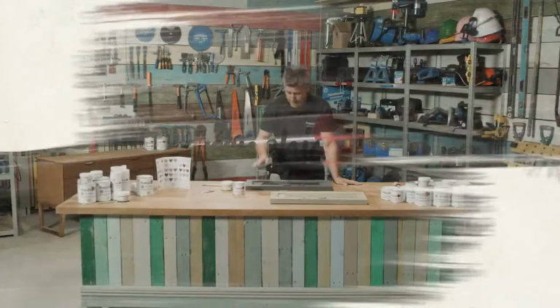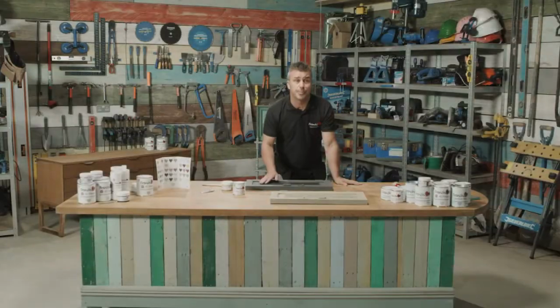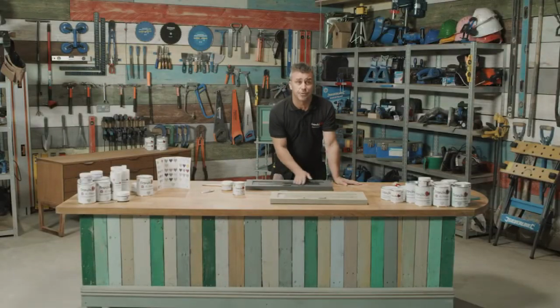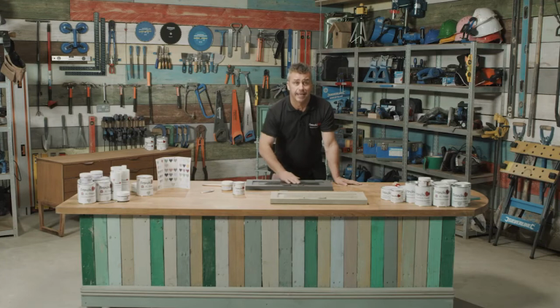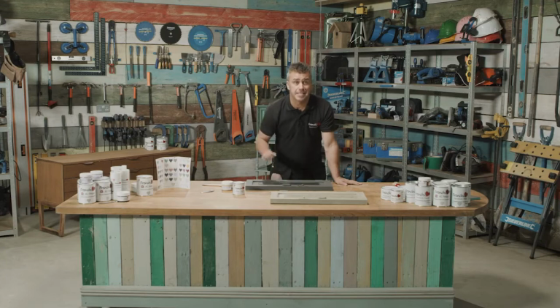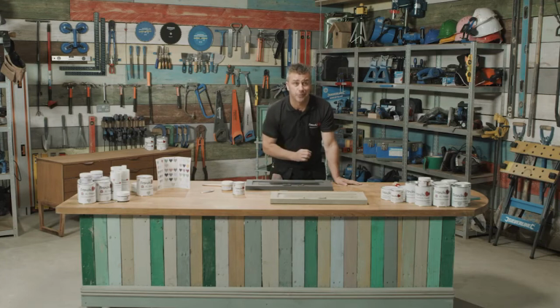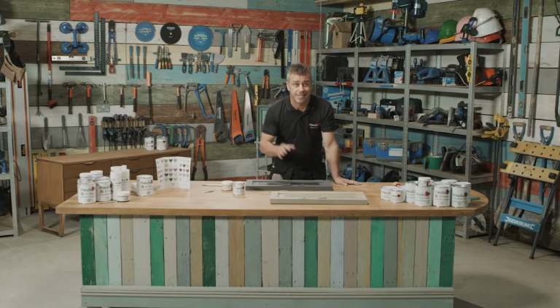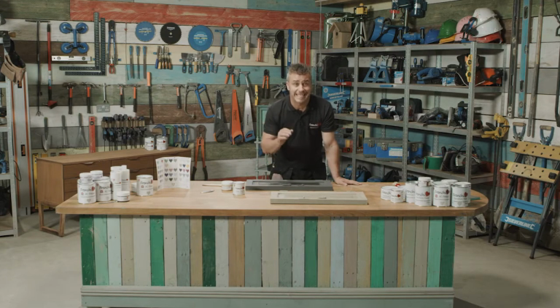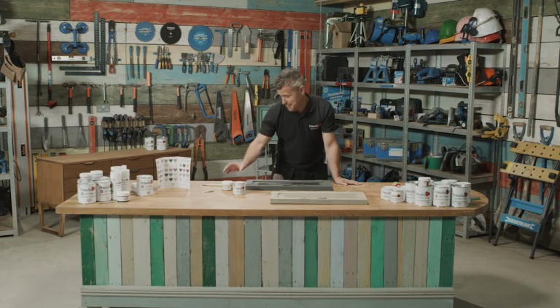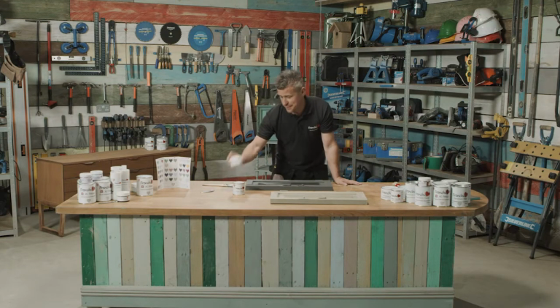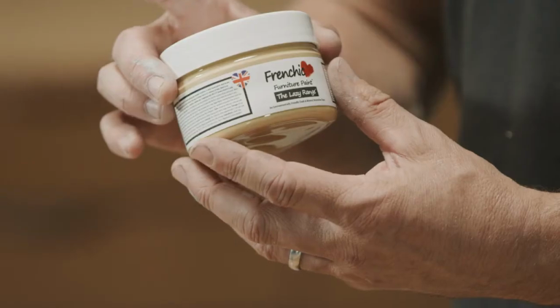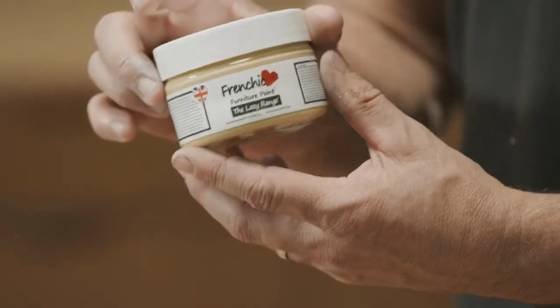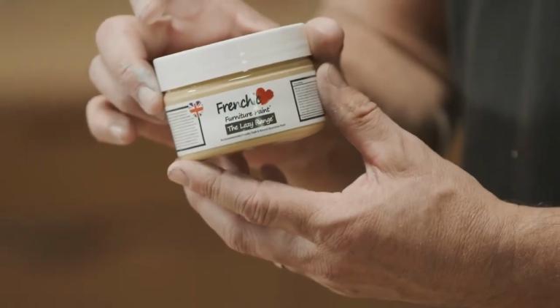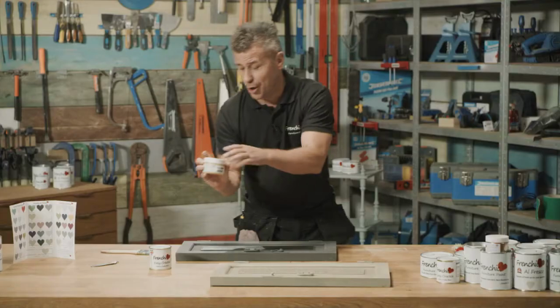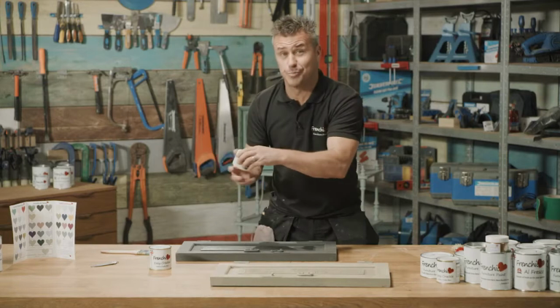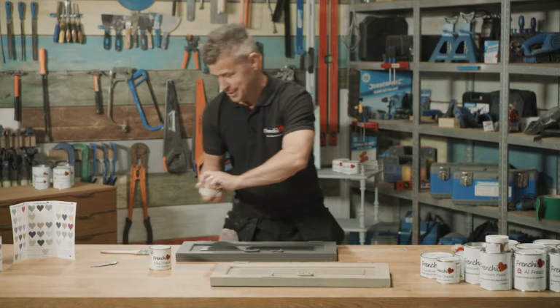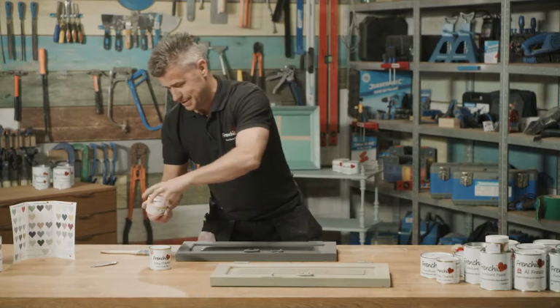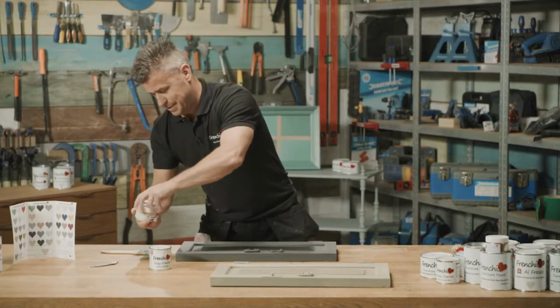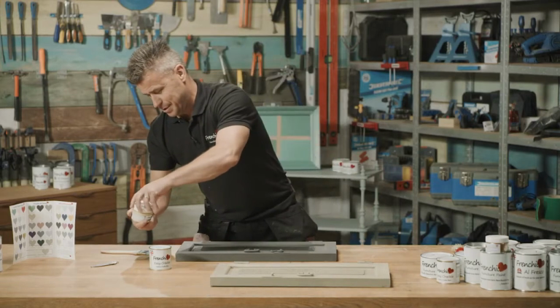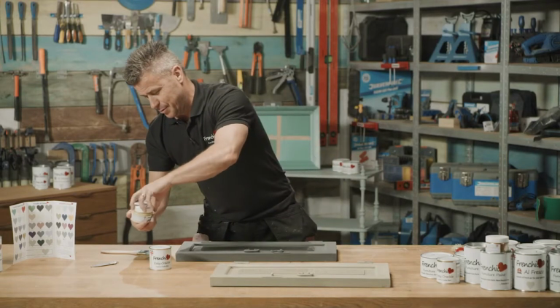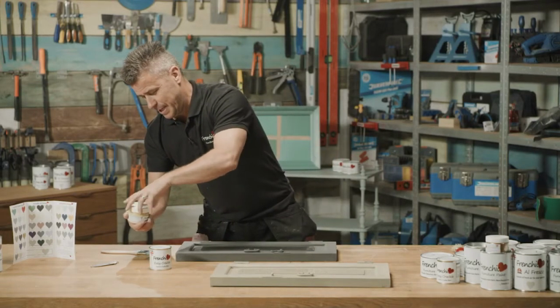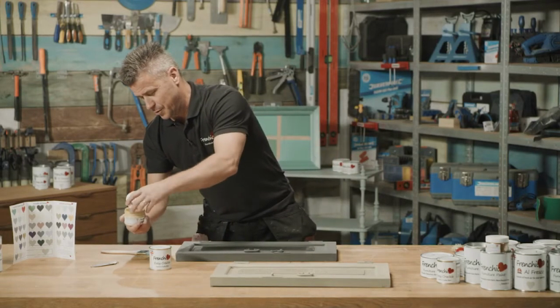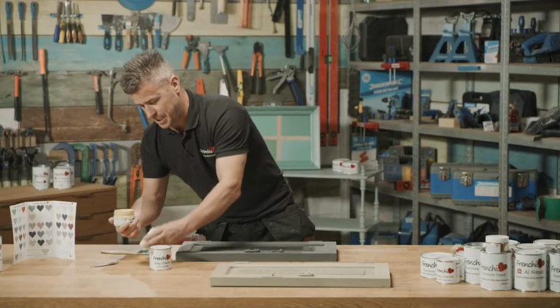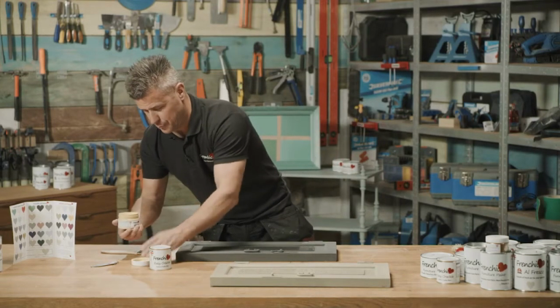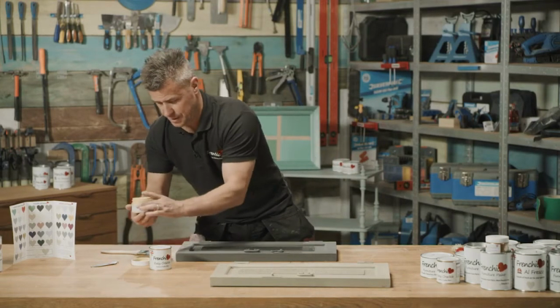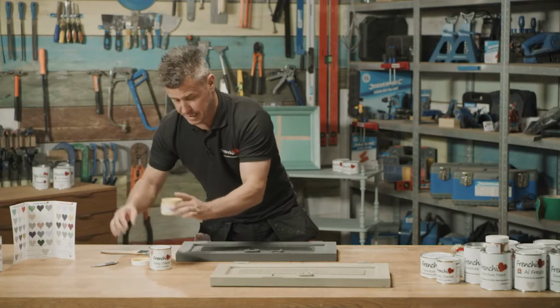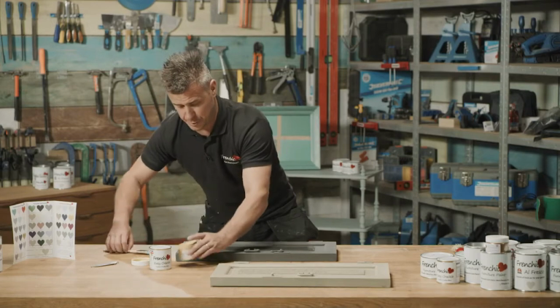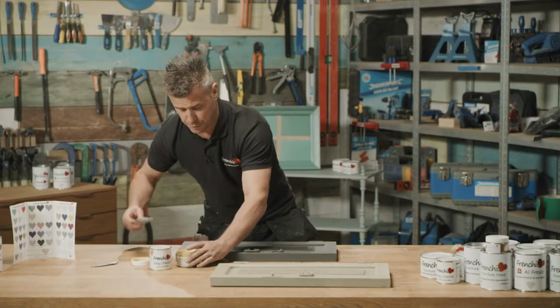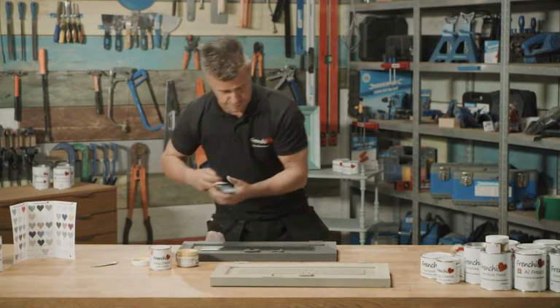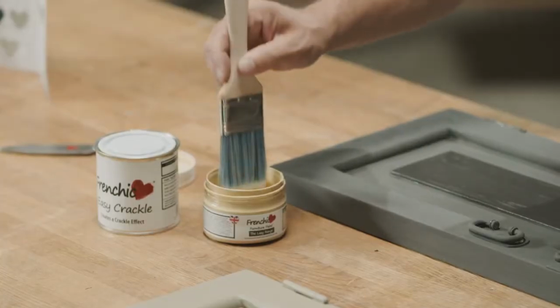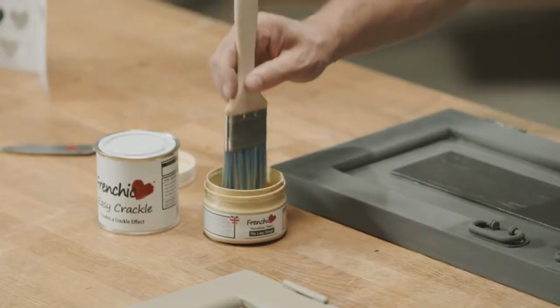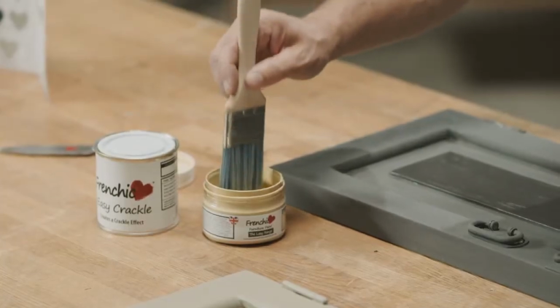Now it's completely dry — this is where the fun starts. It's time for the other colour, which I've chosen Hot as Mustard, so I'm going to apply this on with the same paintbrush, cleaned in between of course. And we can watch the magic happen.